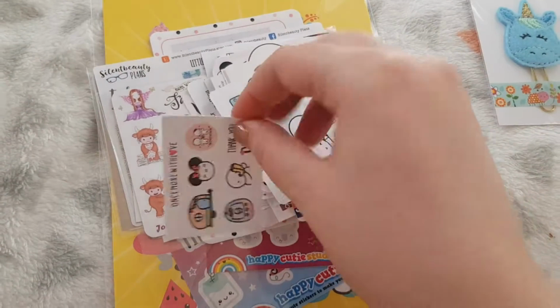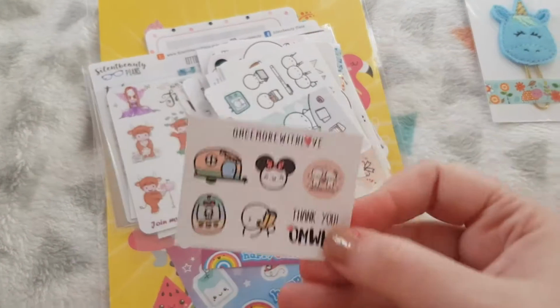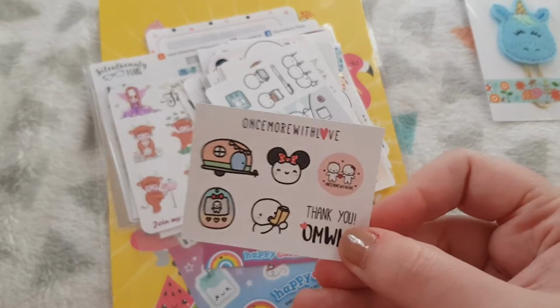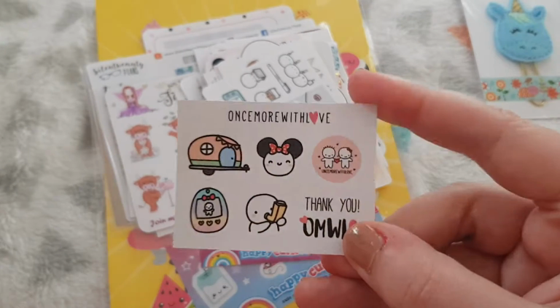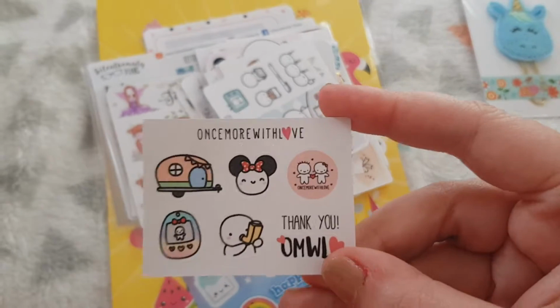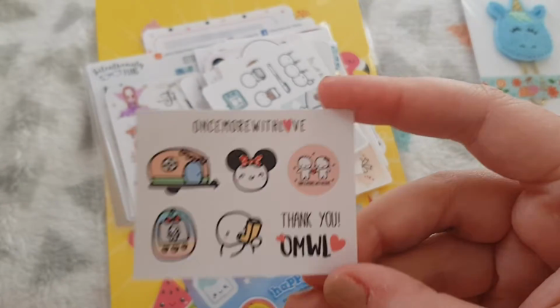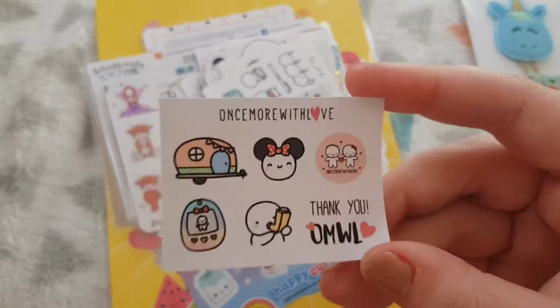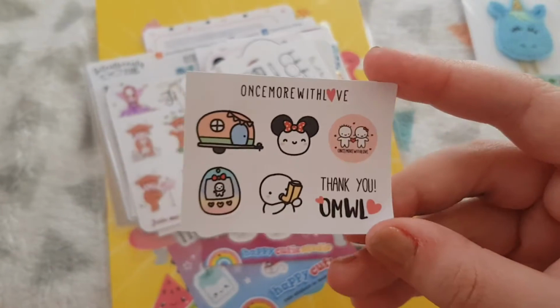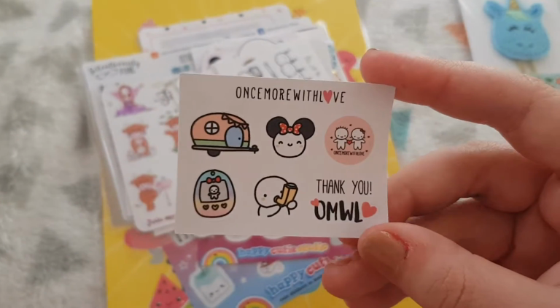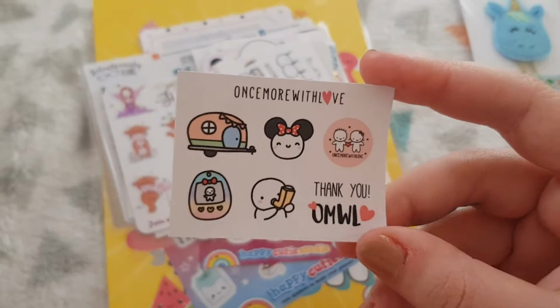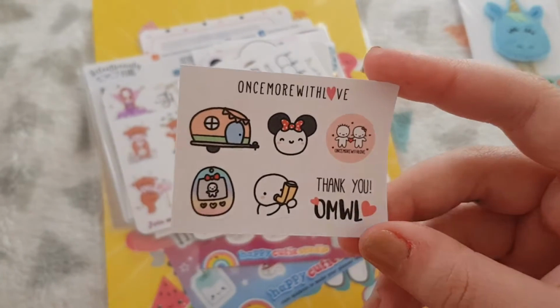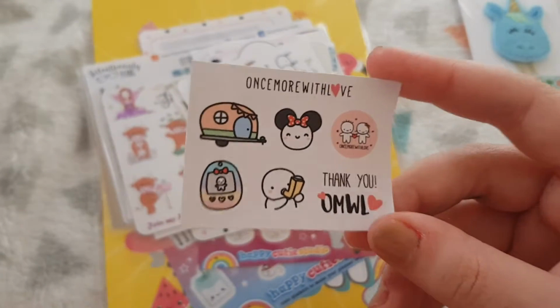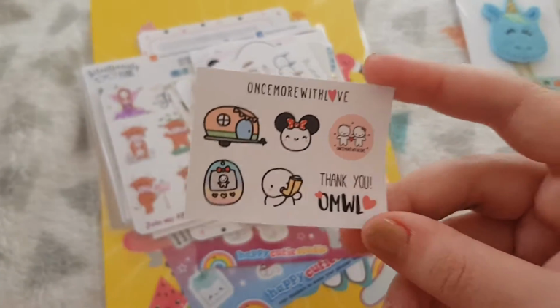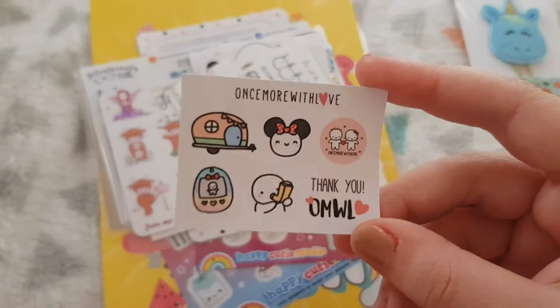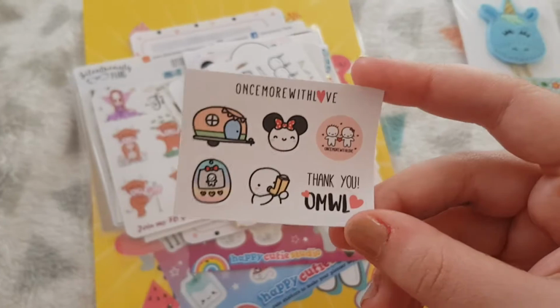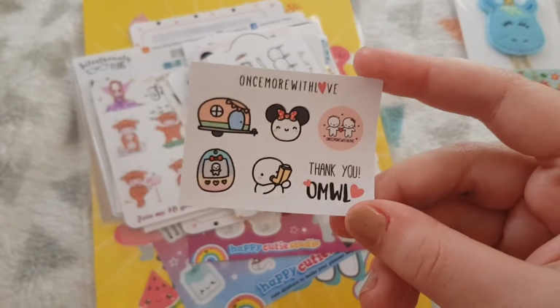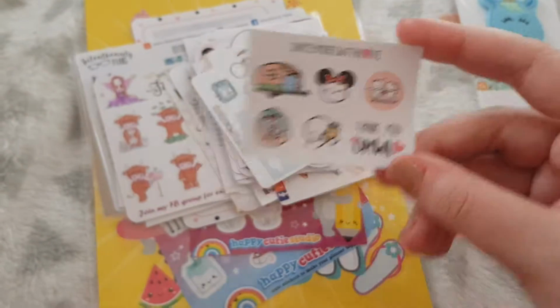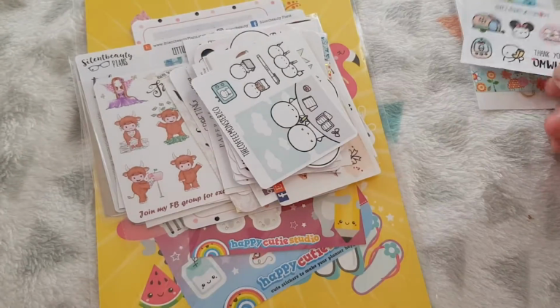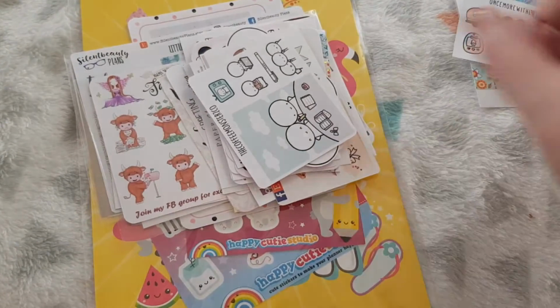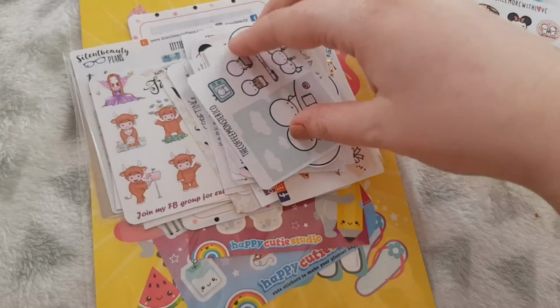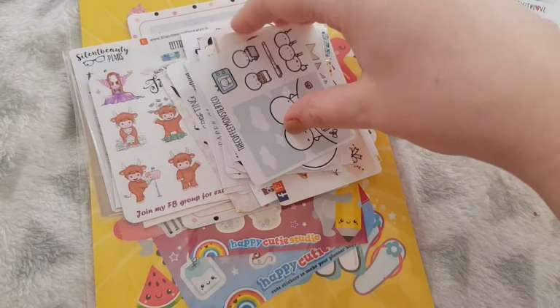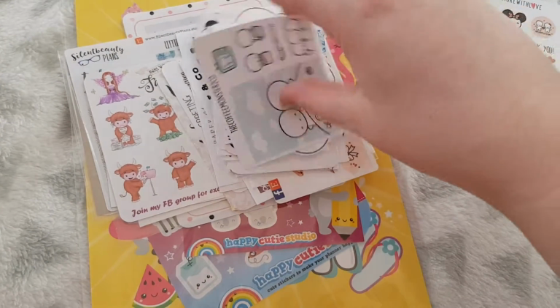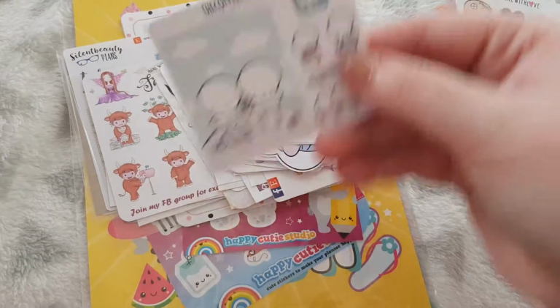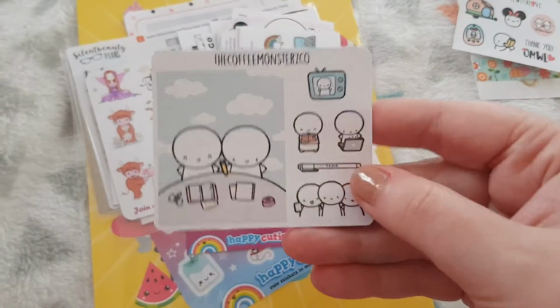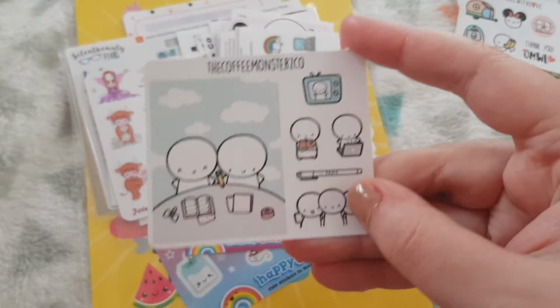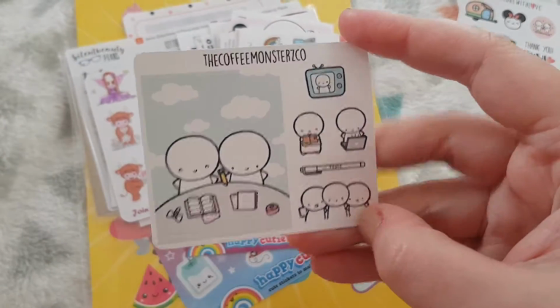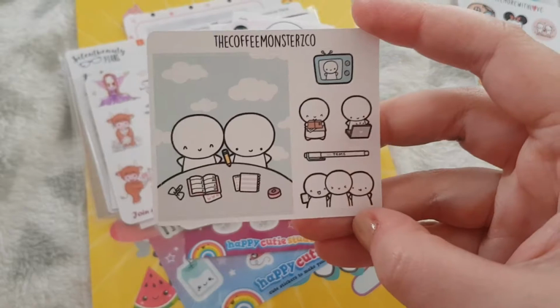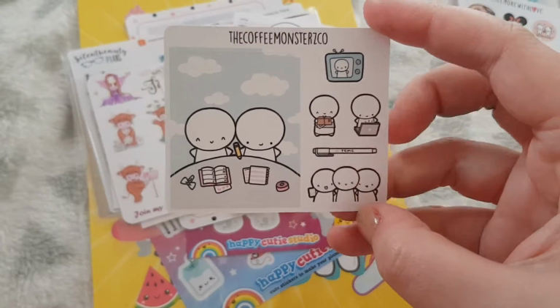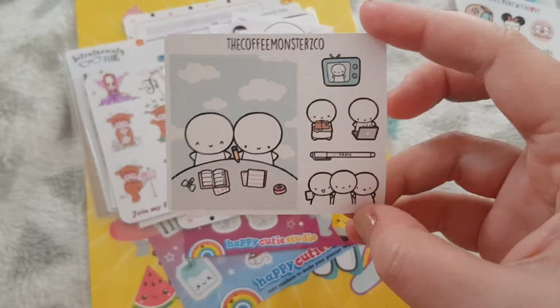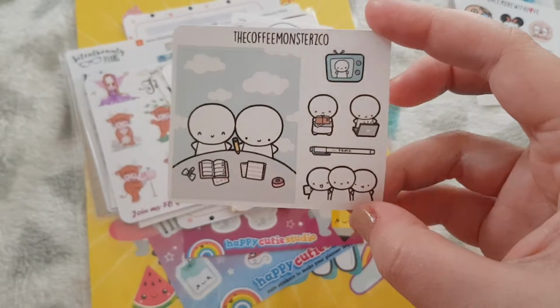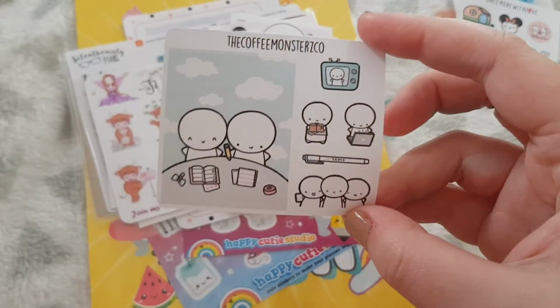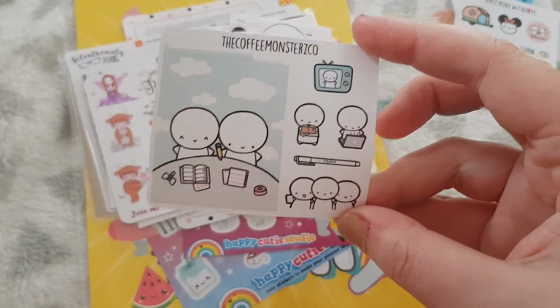Then I have some stickers from Once More With Love — I just made an order with them as well, so these are the first stickers I've ever owned from this shop. I then have the Coffee Monsters Co, and I've been tempted to order from them for a while as well.